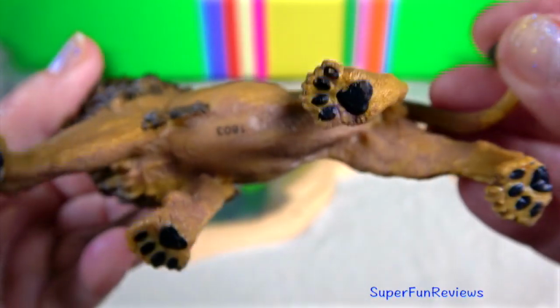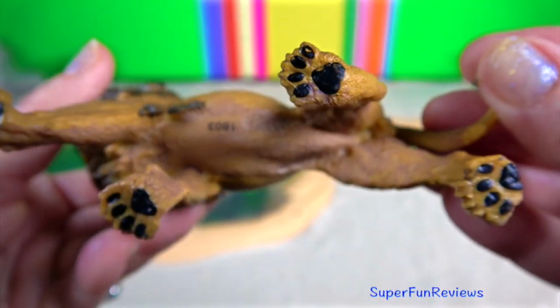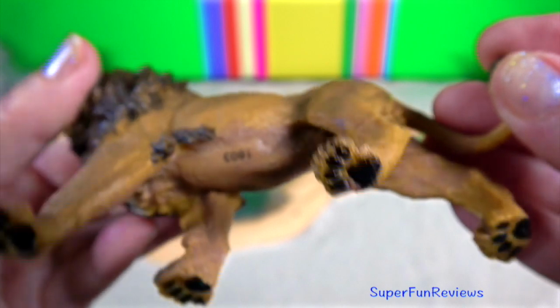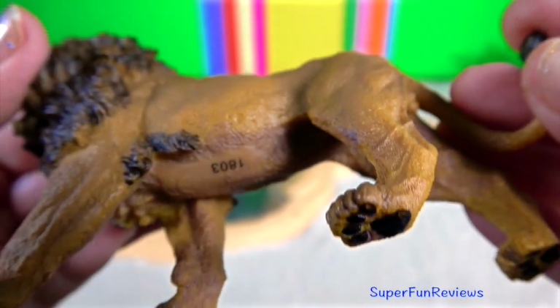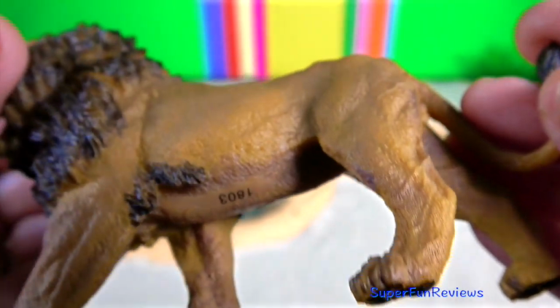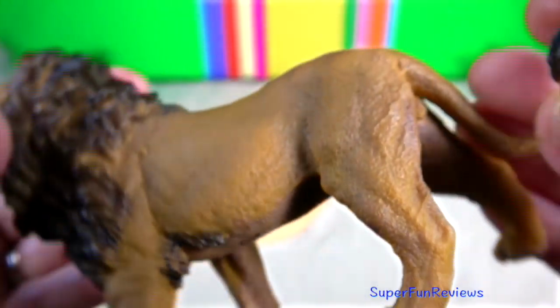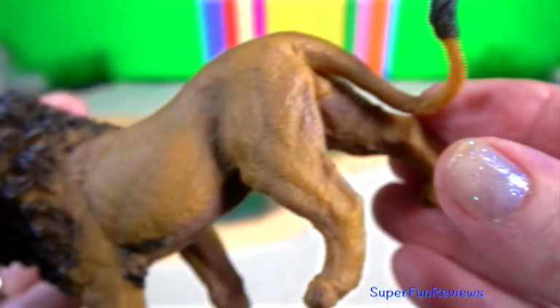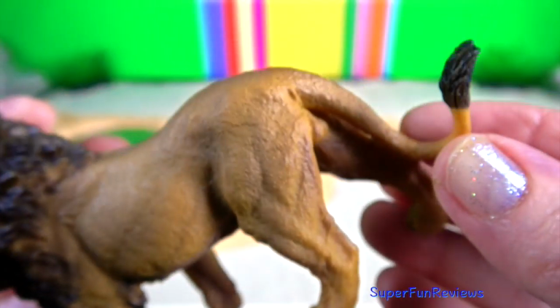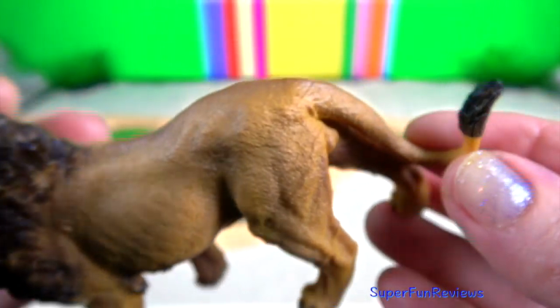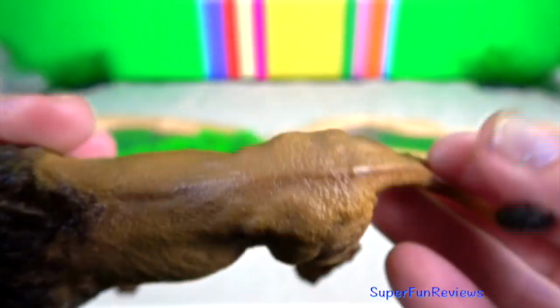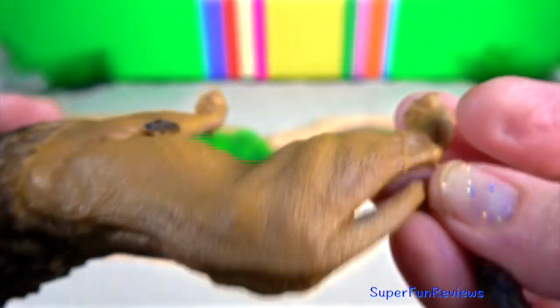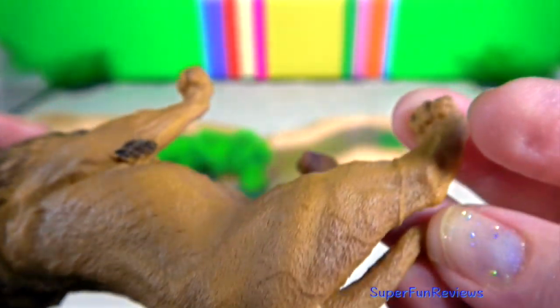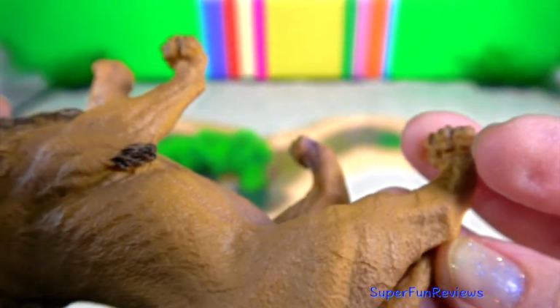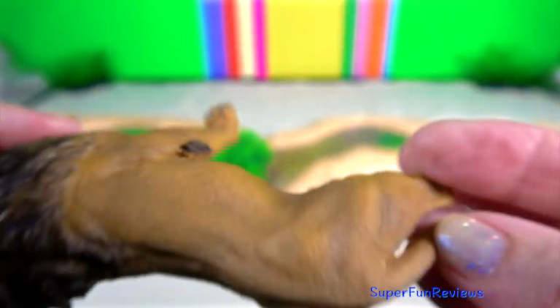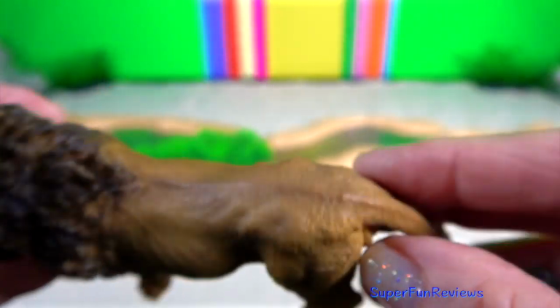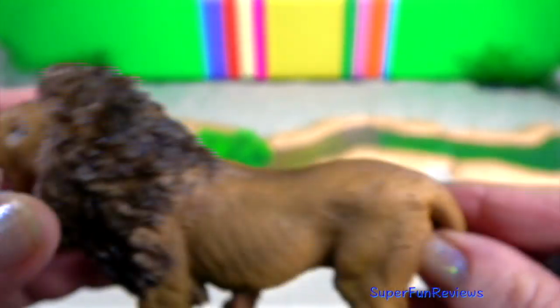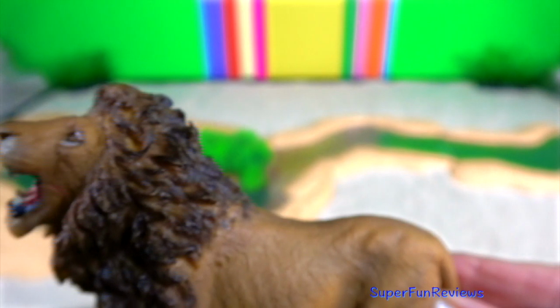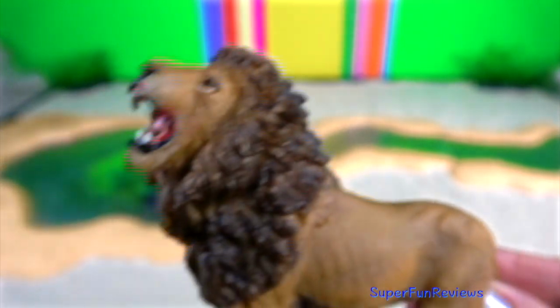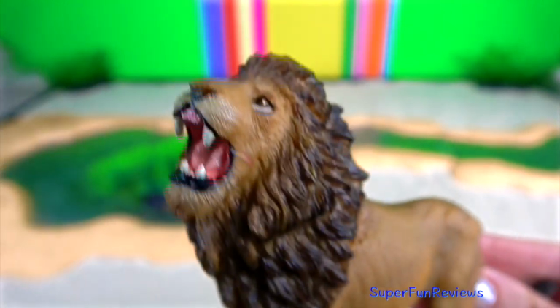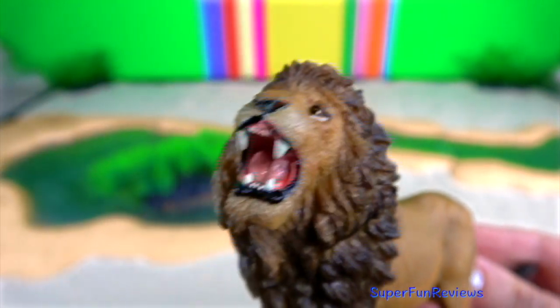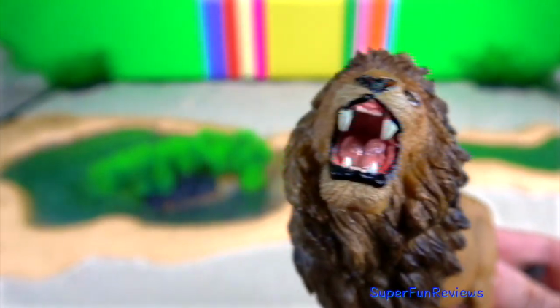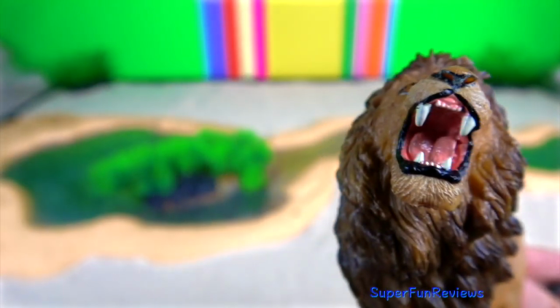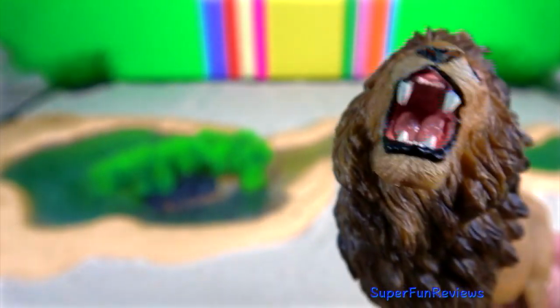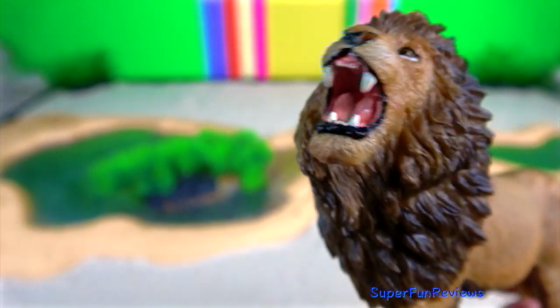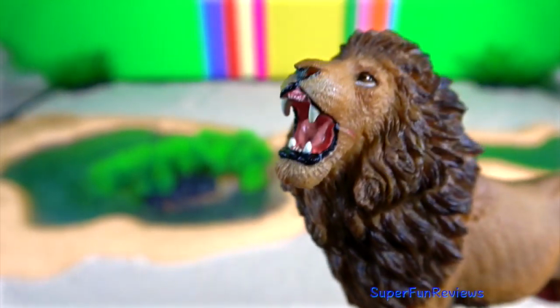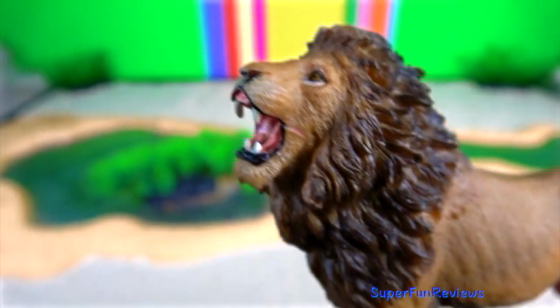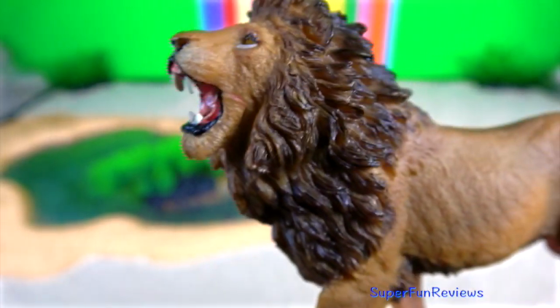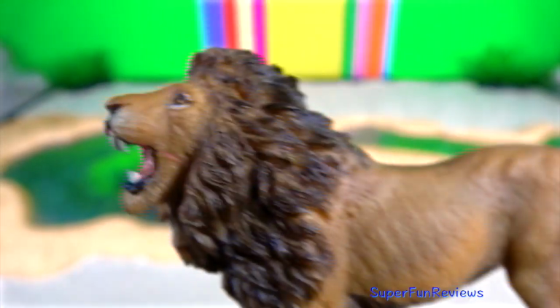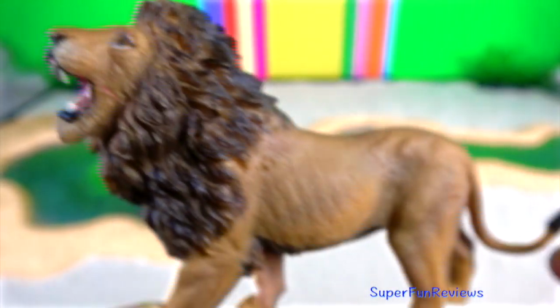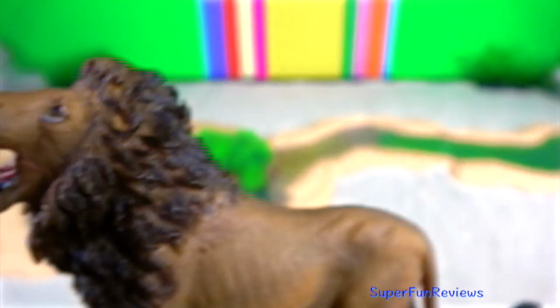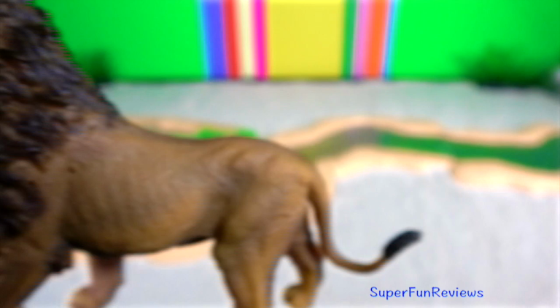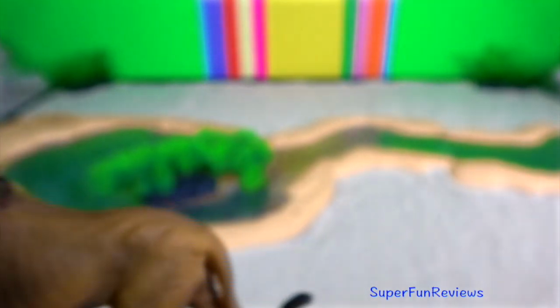The length, colour and size of the mane are associated with genetic precondition, sexual maturity, climate and testosterone production.